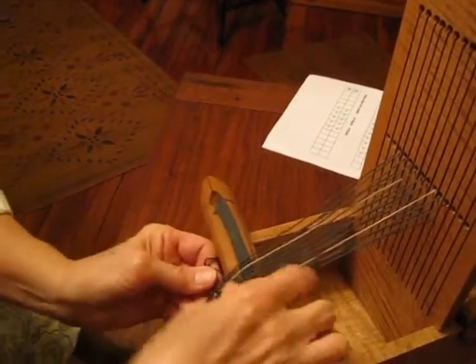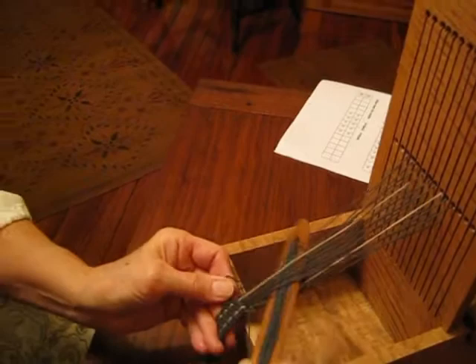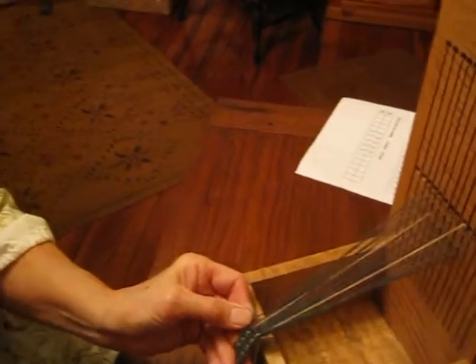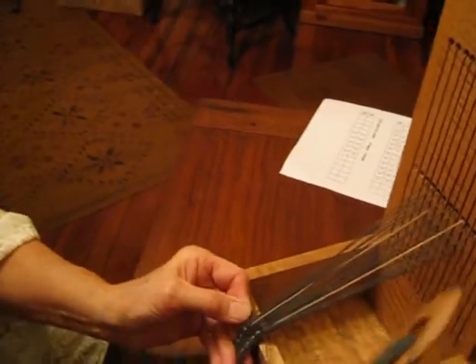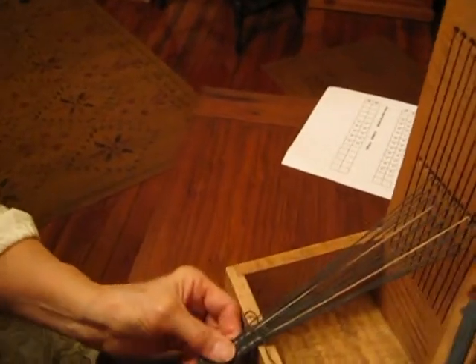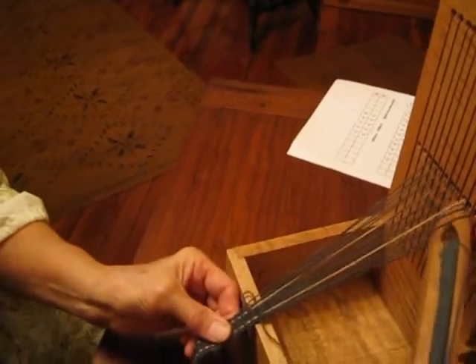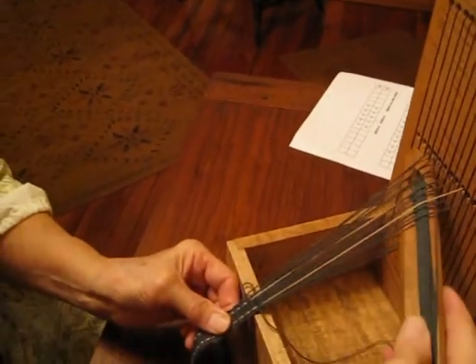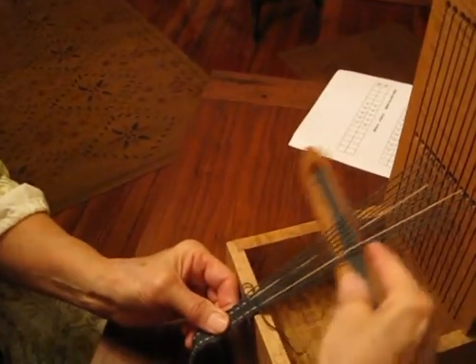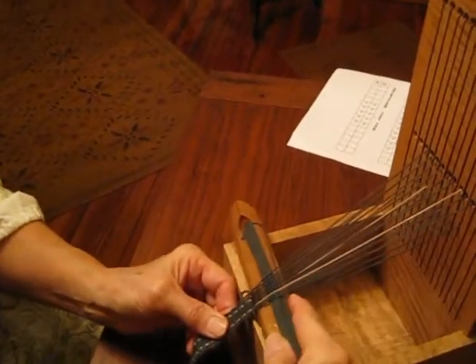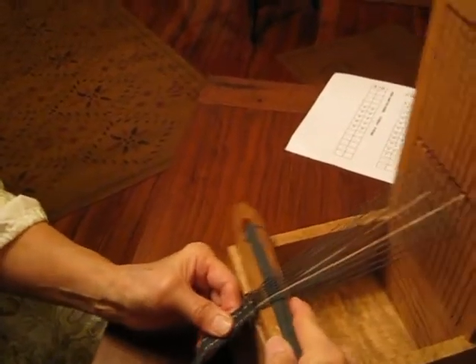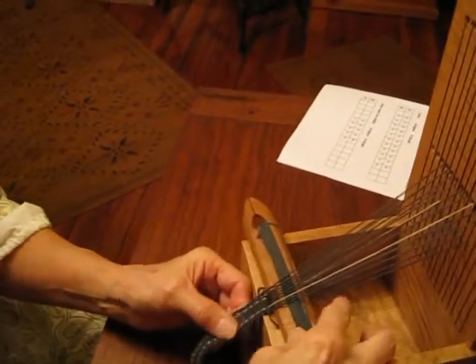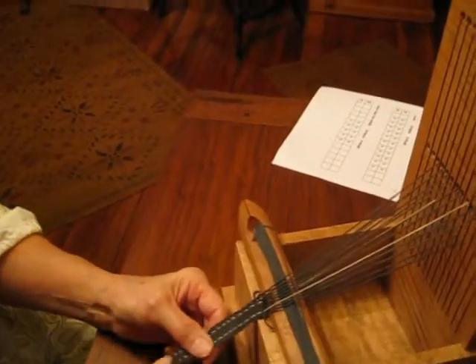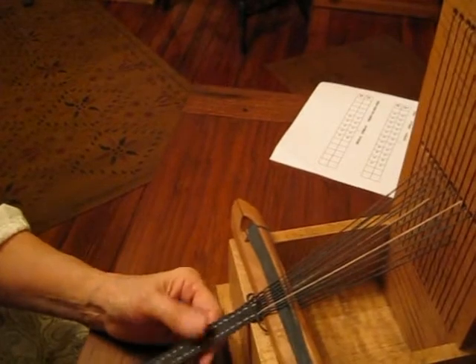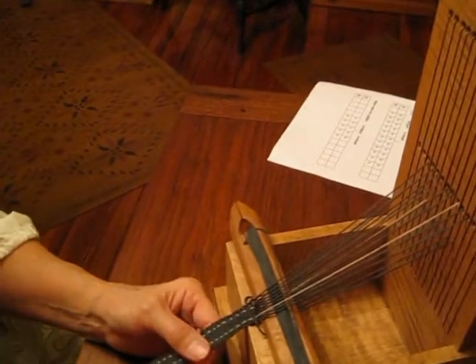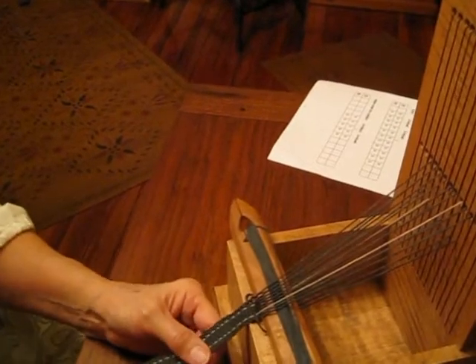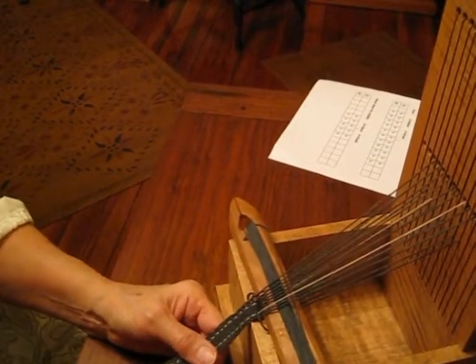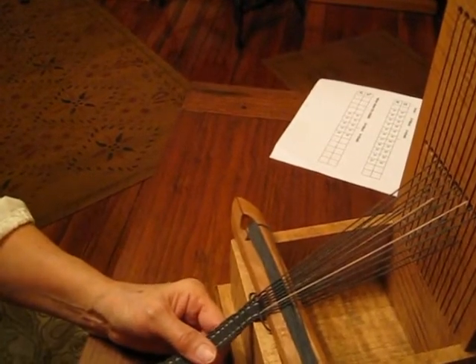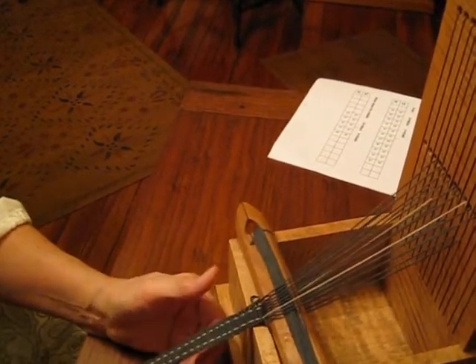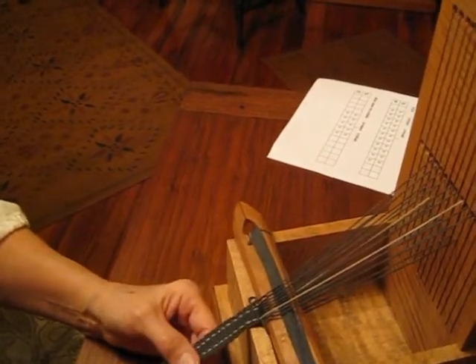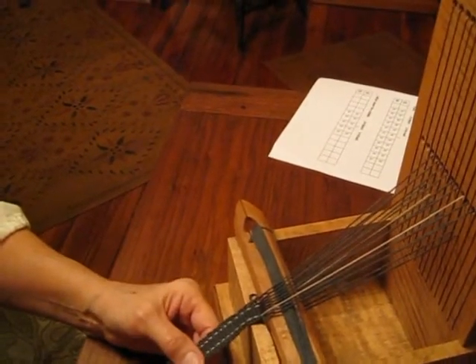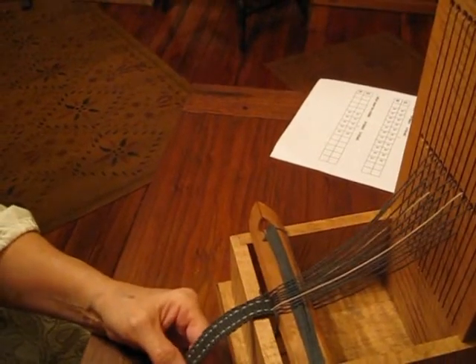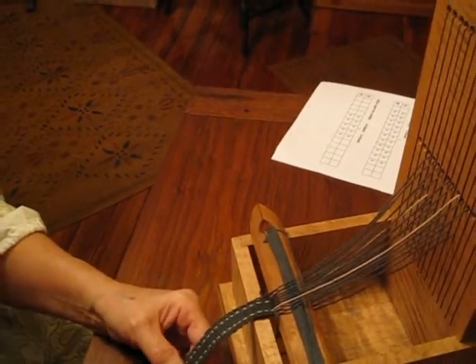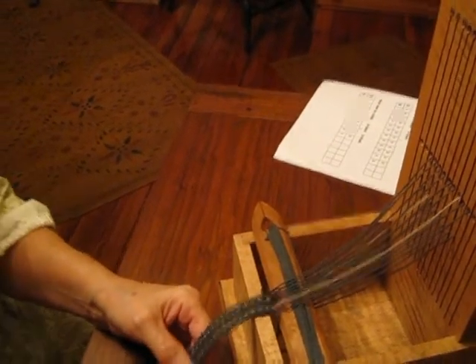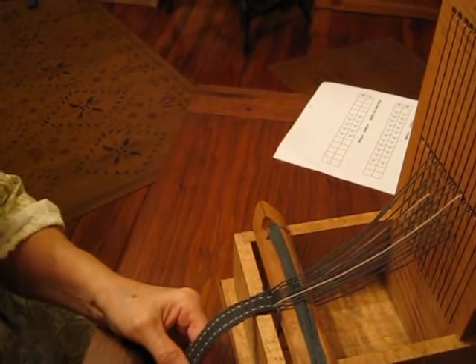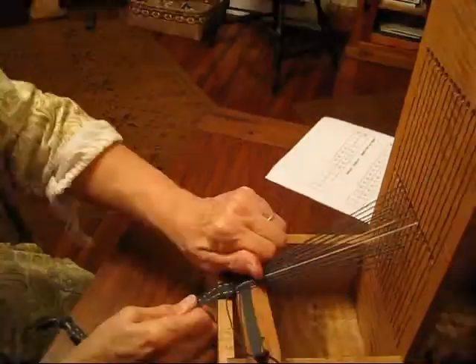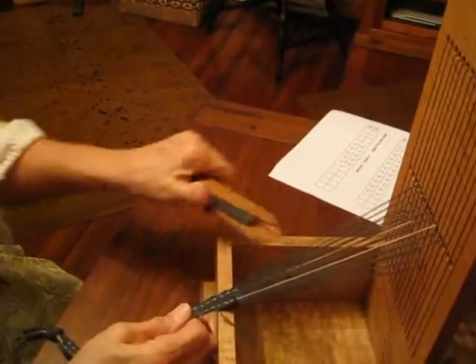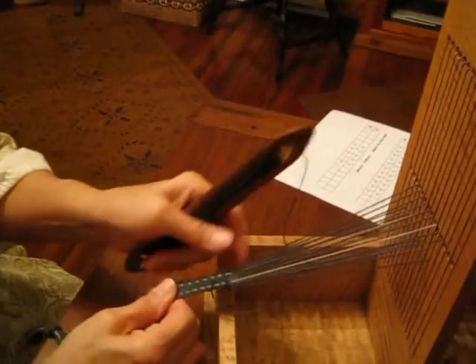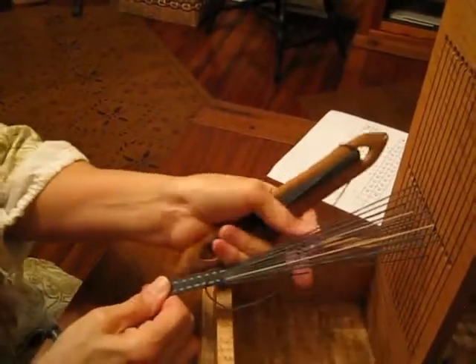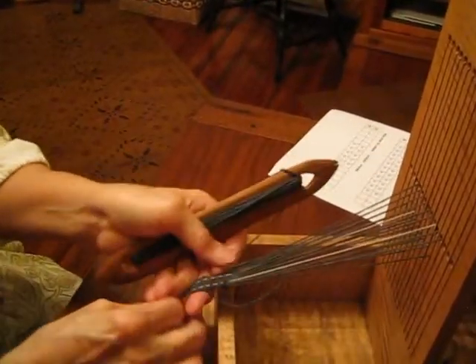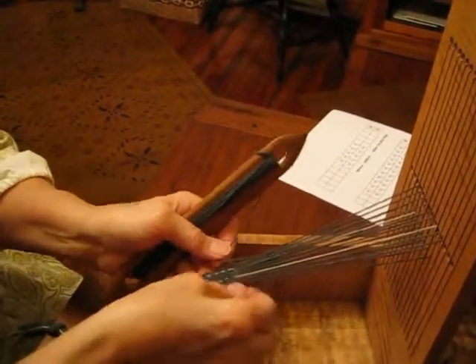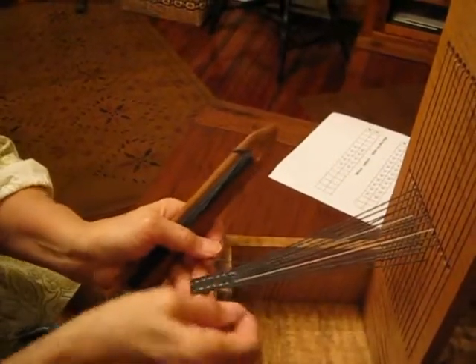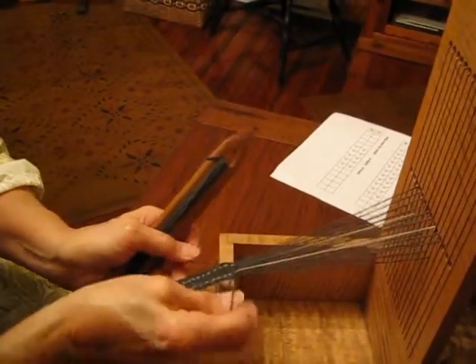Now, when you're really going full speed, Alyssa, how long would it take you to do an inch? Maybe about five minutes to an inch.